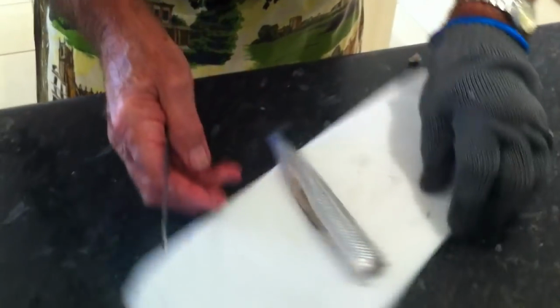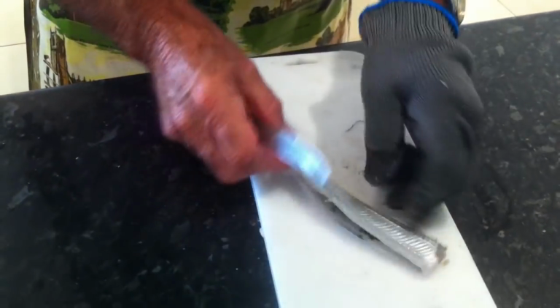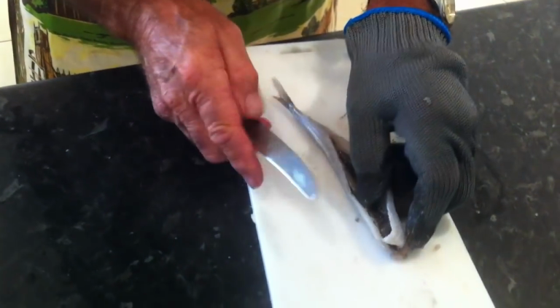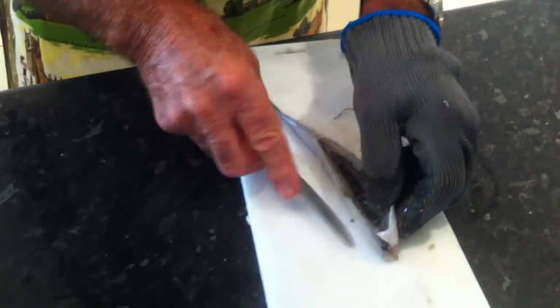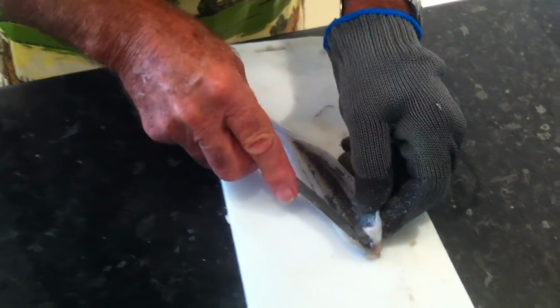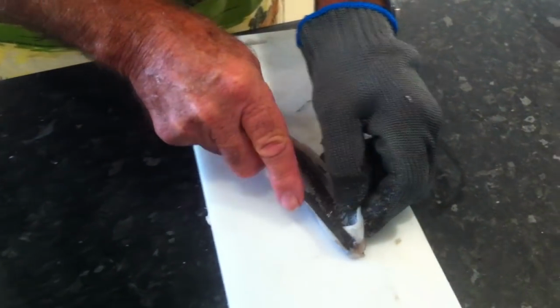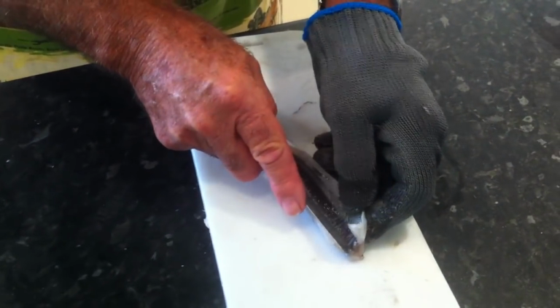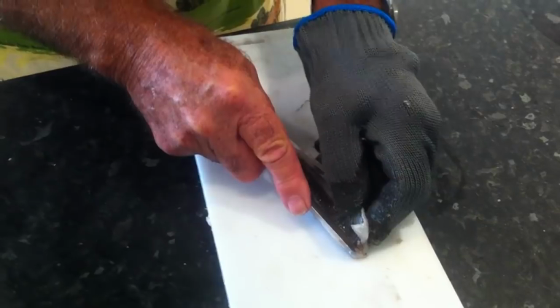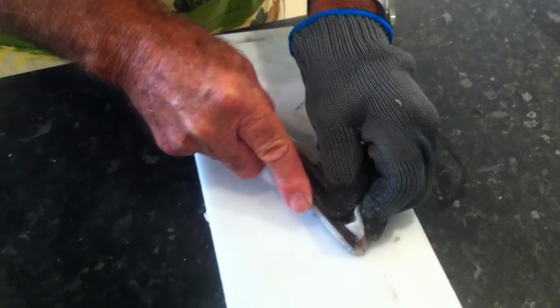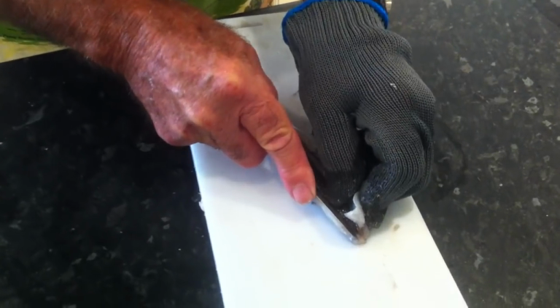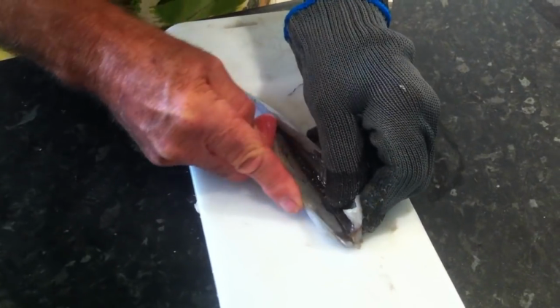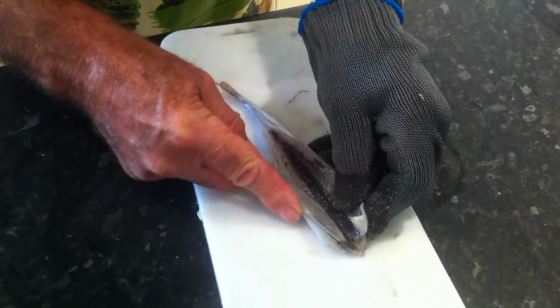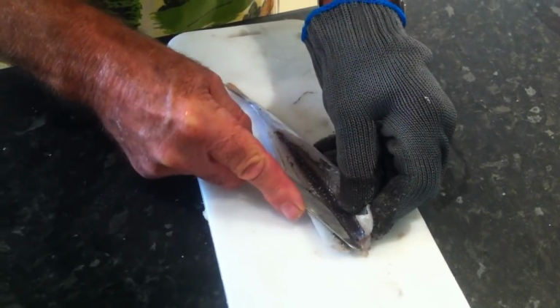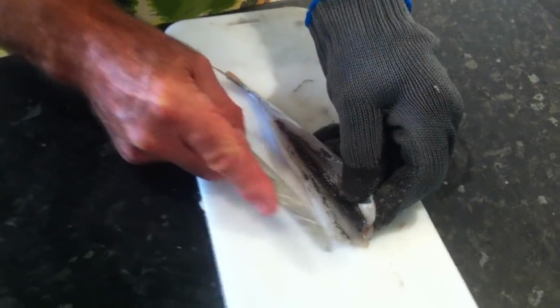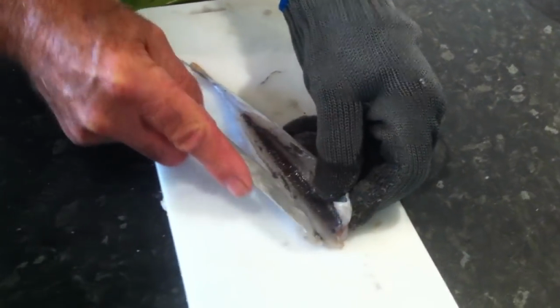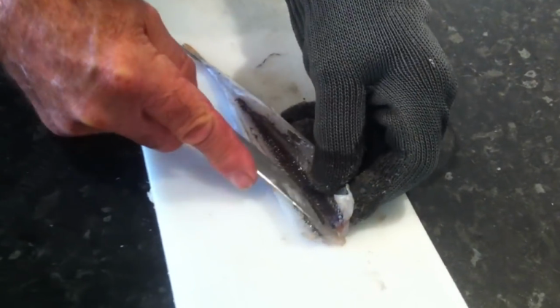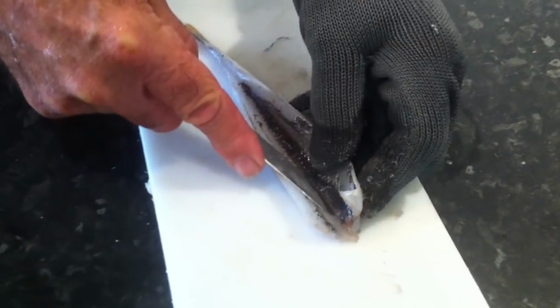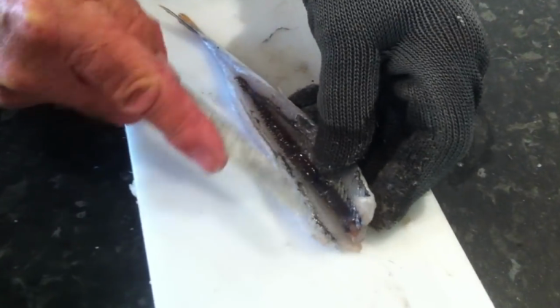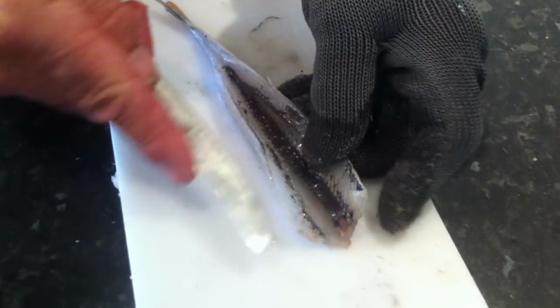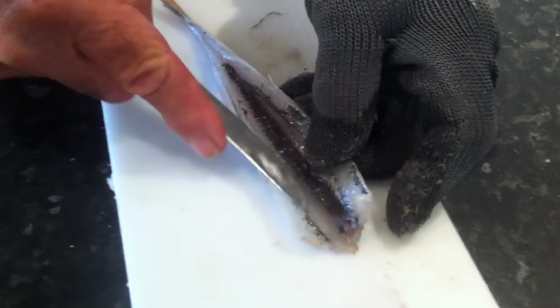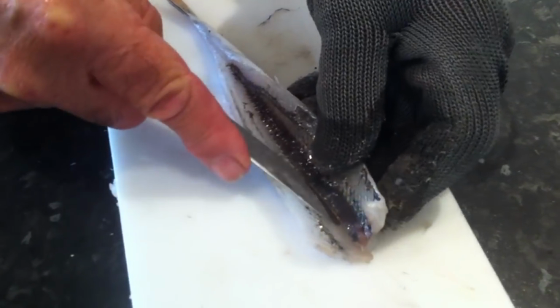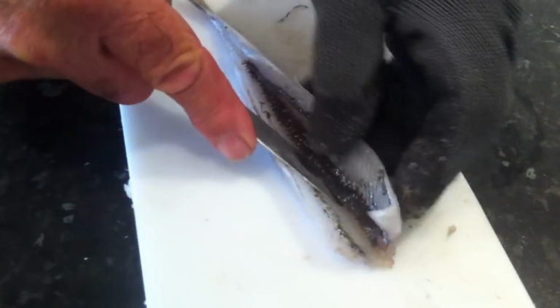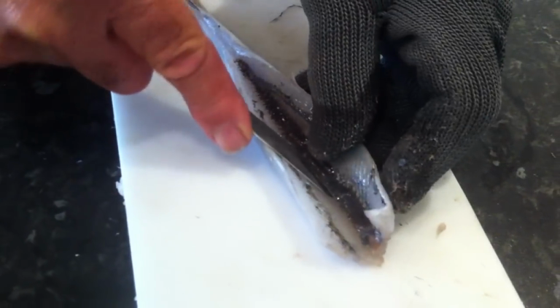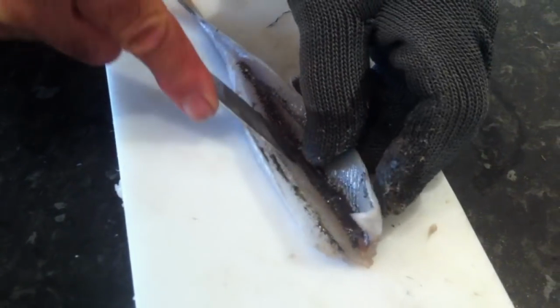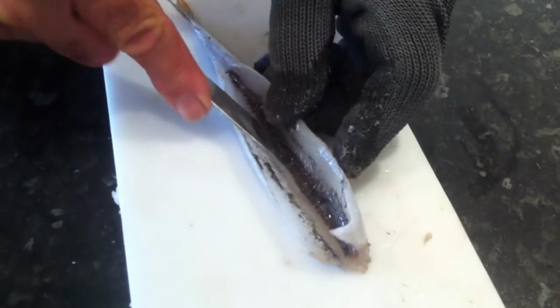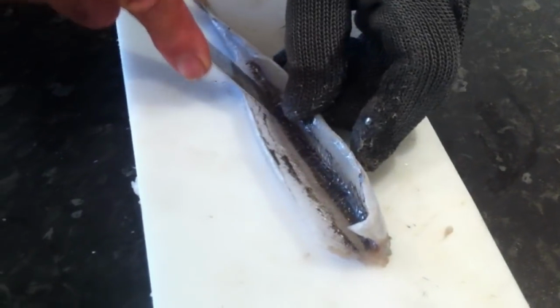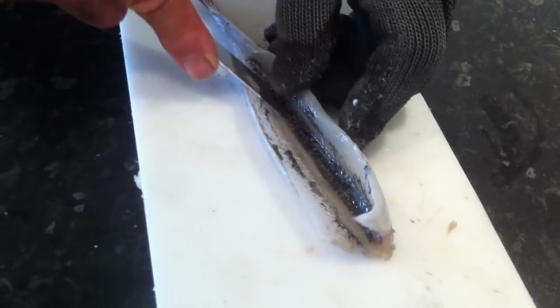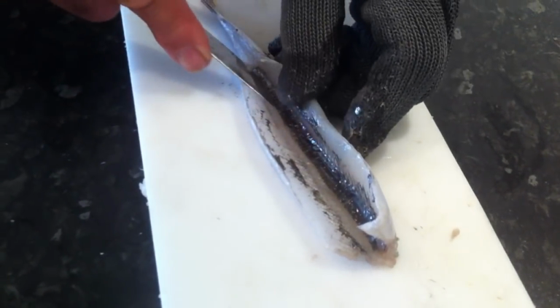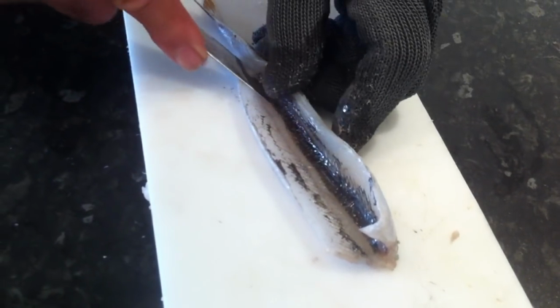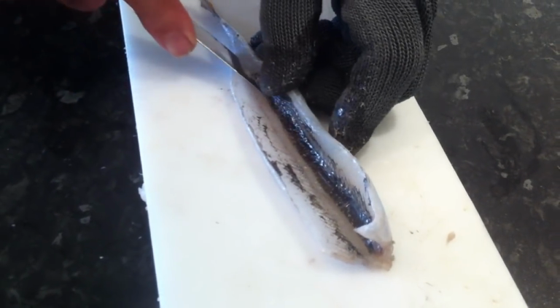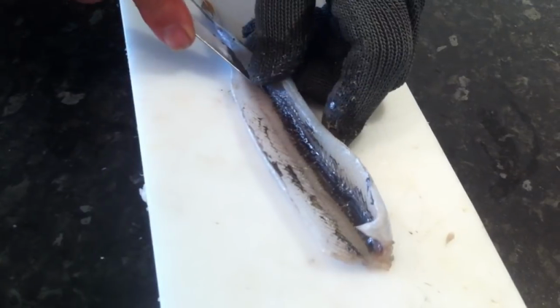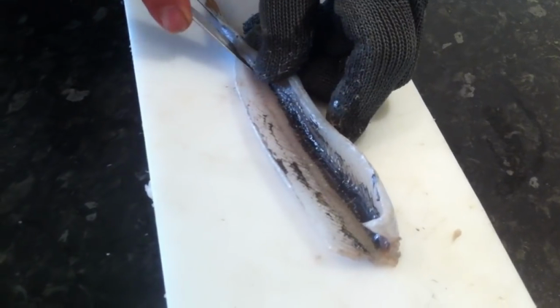Then take the garfish, lay it on its side. I'm going to cut through the rib section, just under the backbone. That's the first cut. Then we're going to pull that, cut all the way through, right through to the back.